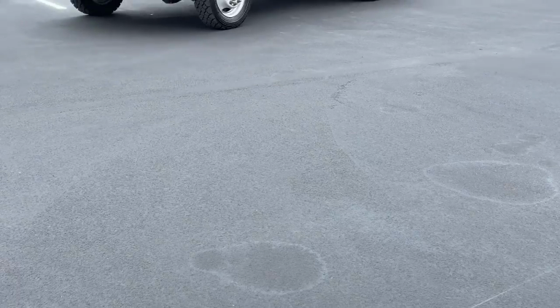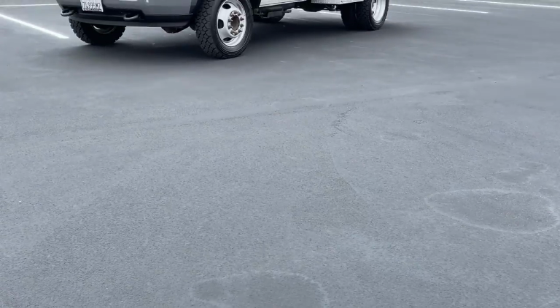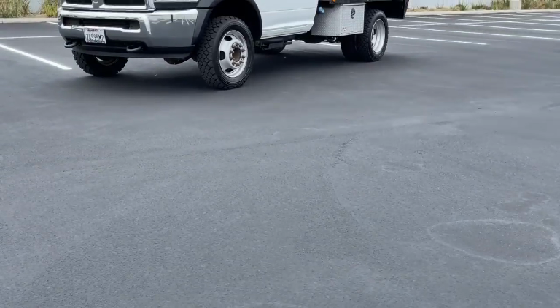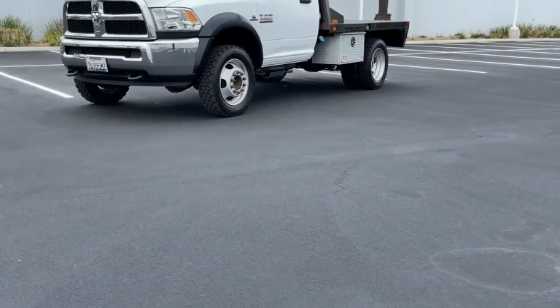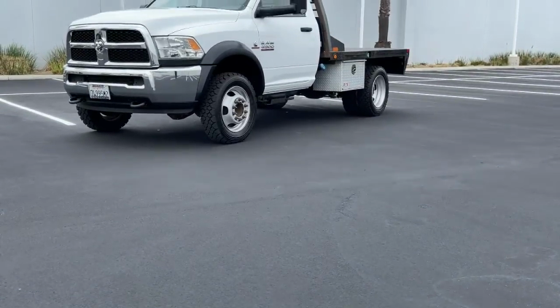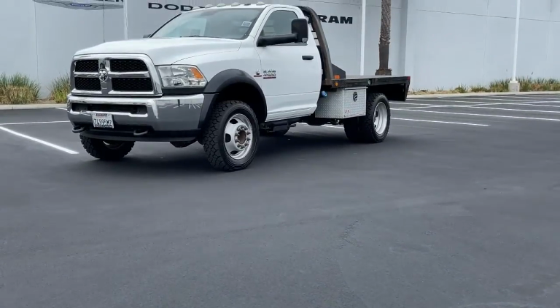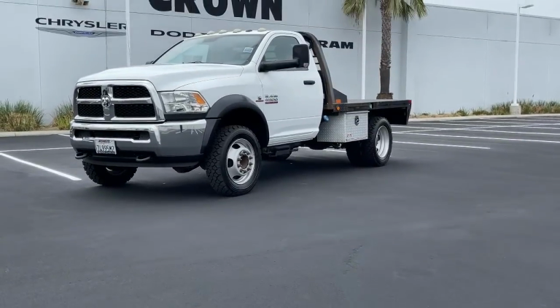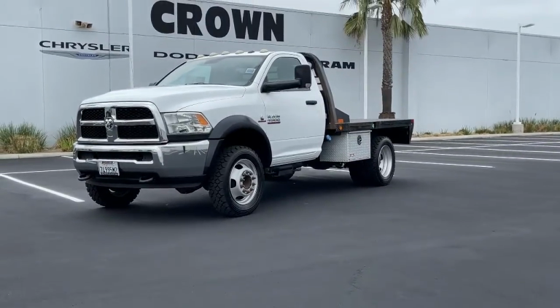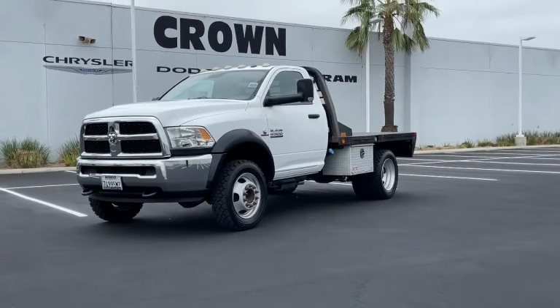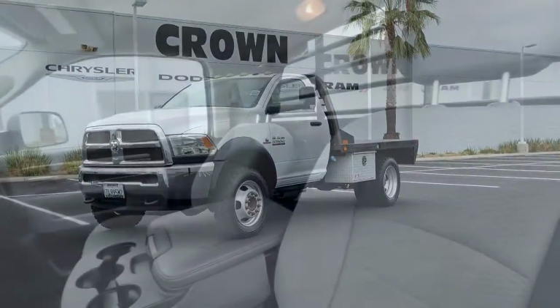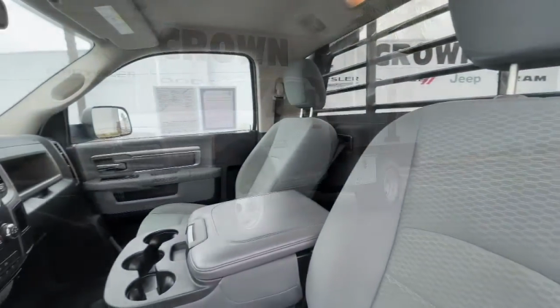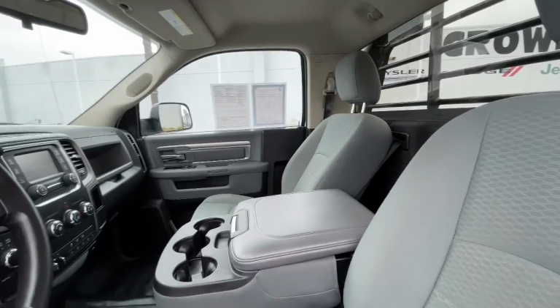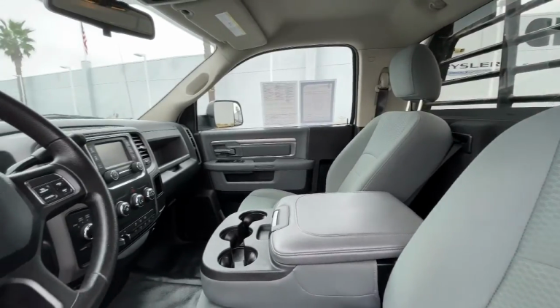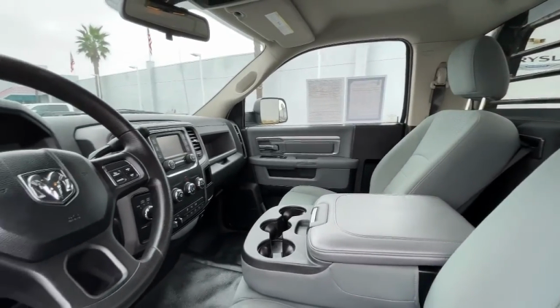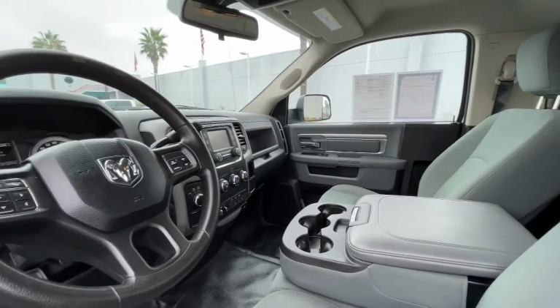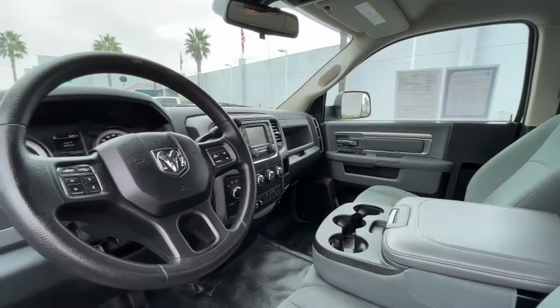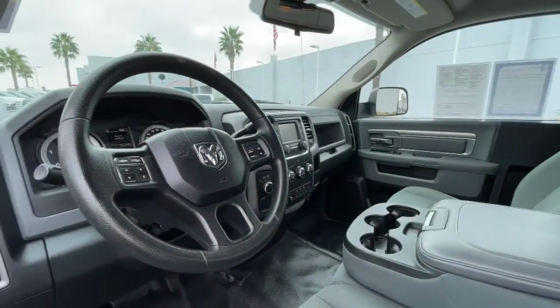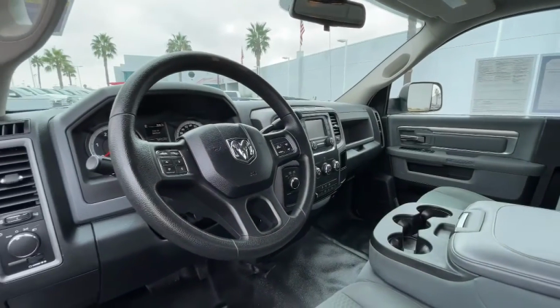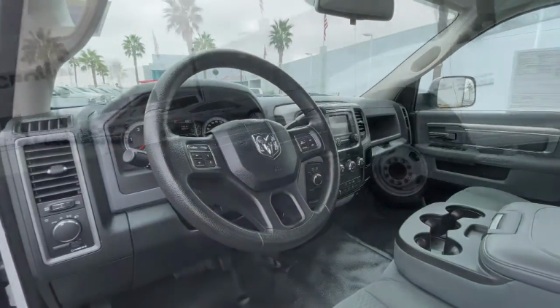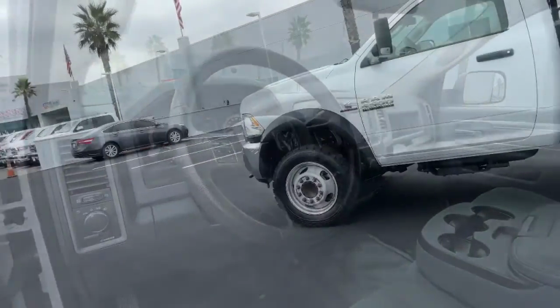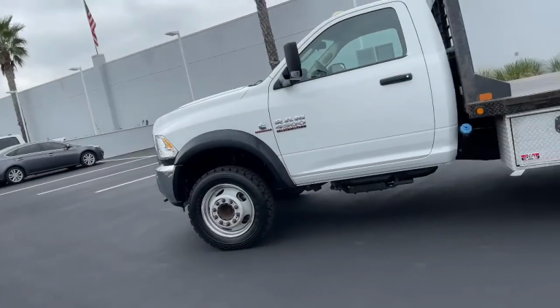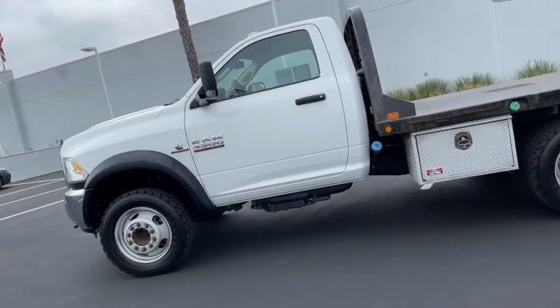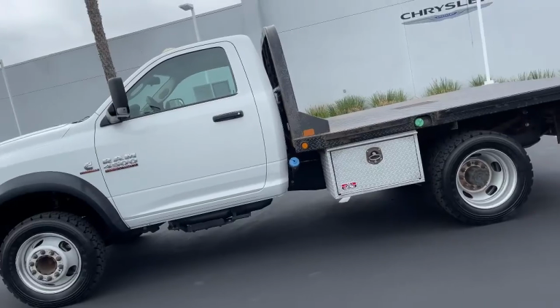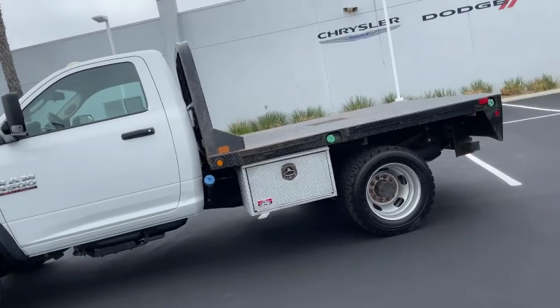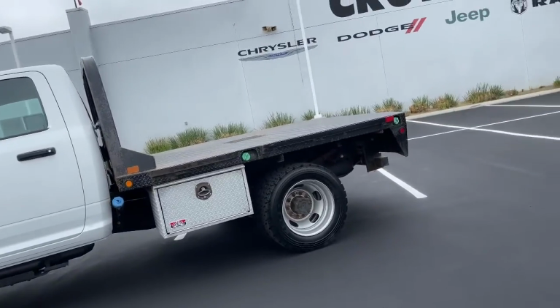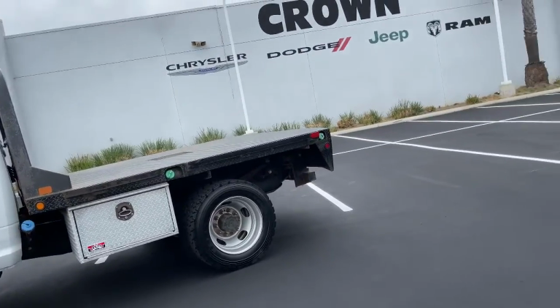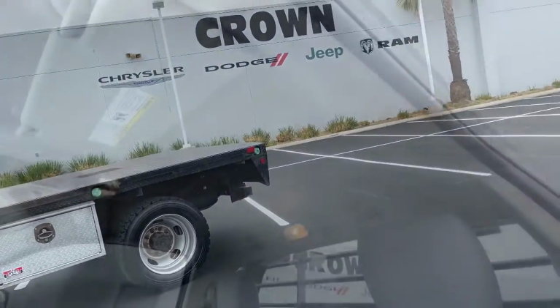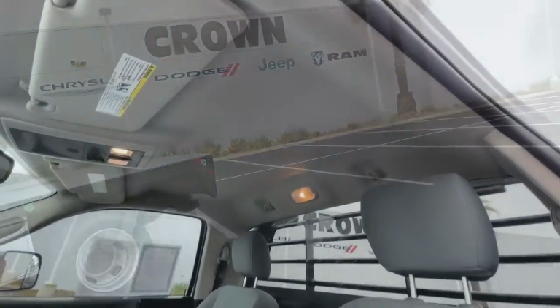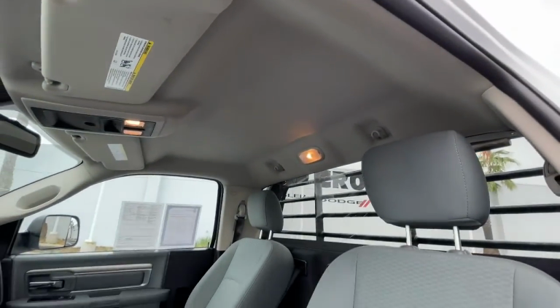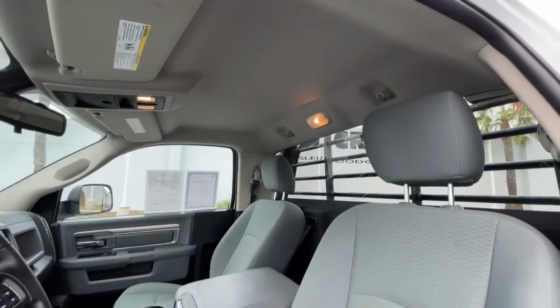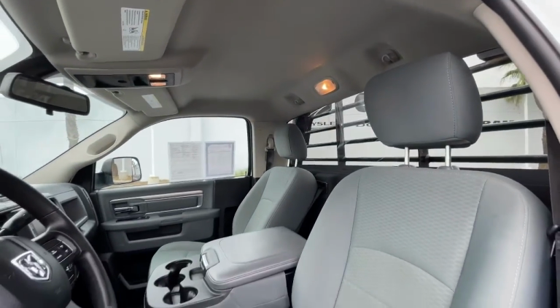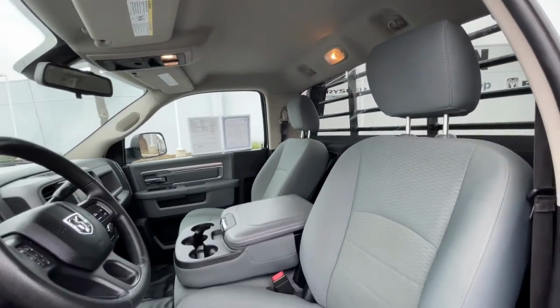Here's a powerful, versatile 4500 that's designed with your business in mind. Upfit-friendly features, high-strength steel frame, superior towing capability, and a comfortable connected interior make this chassis cab truck your partner in success.